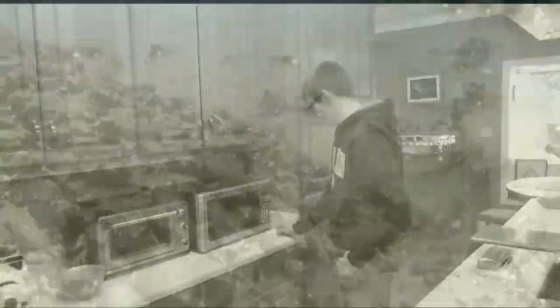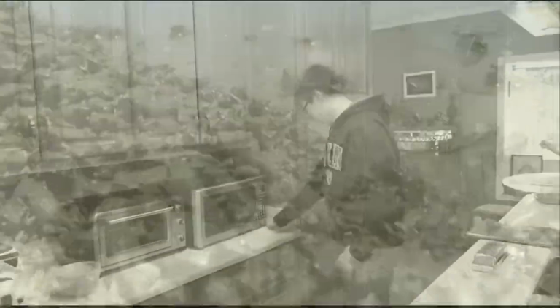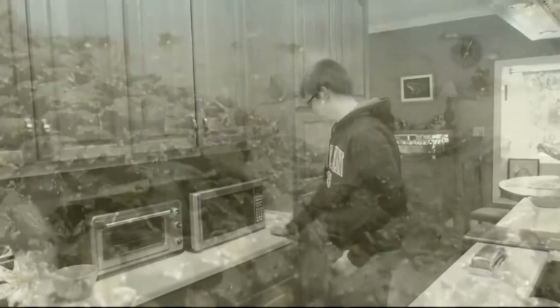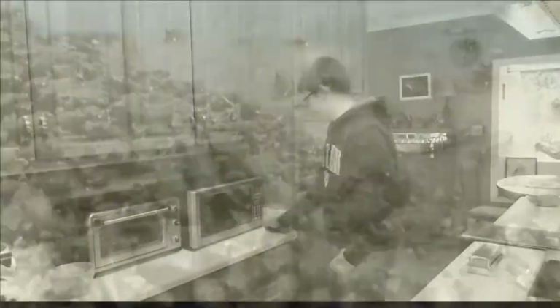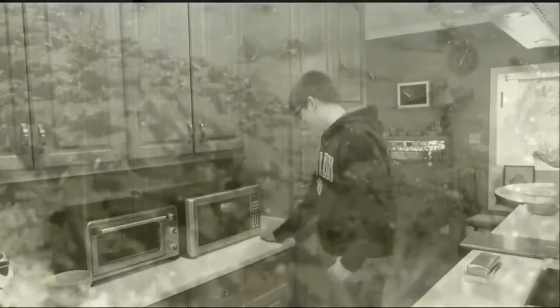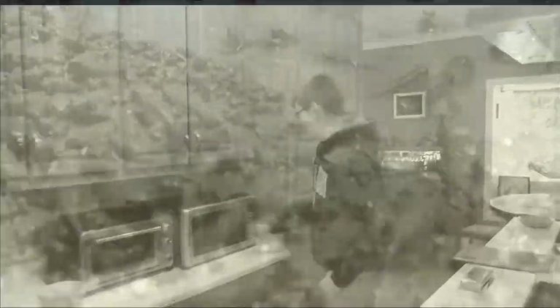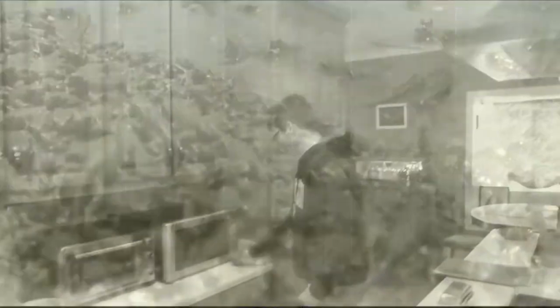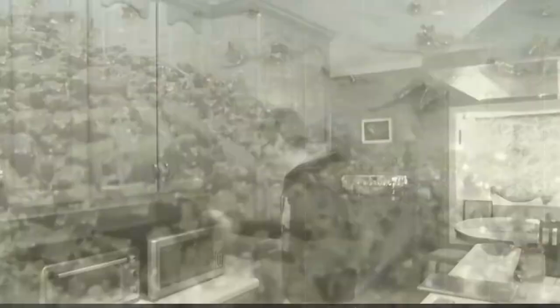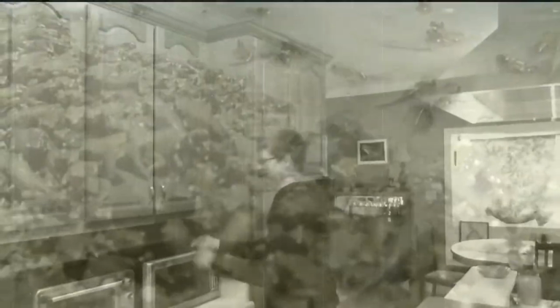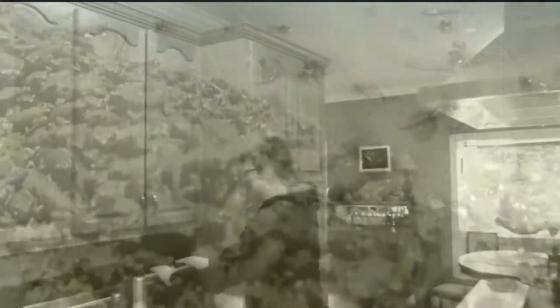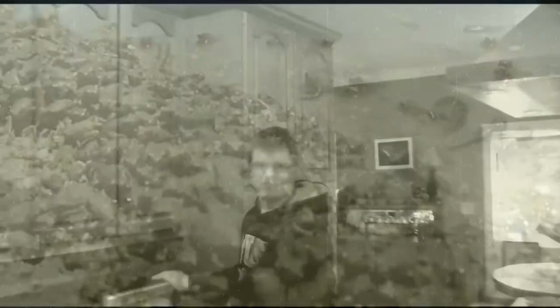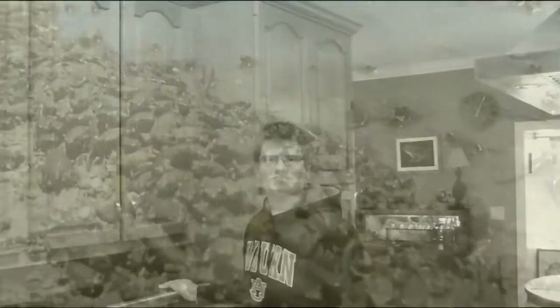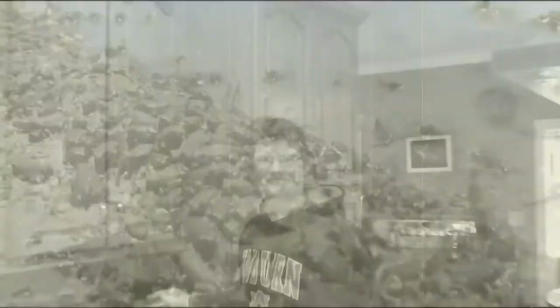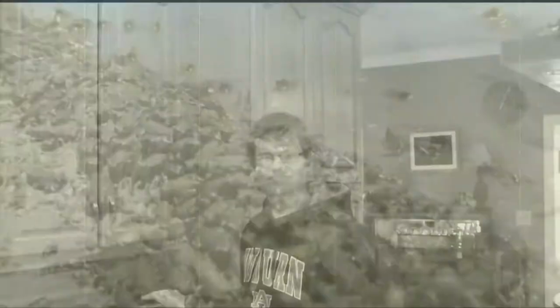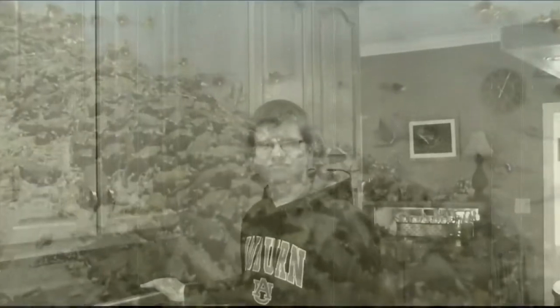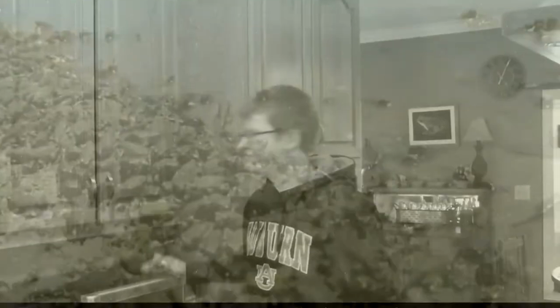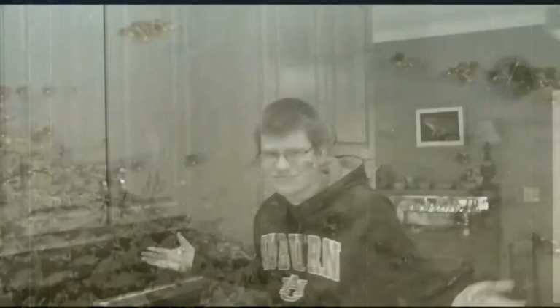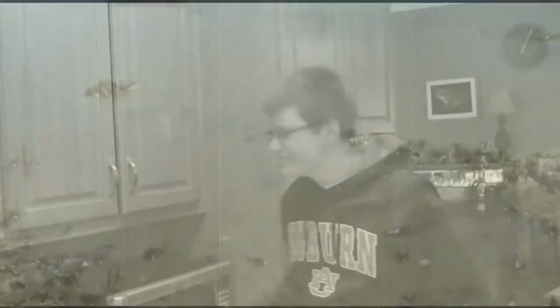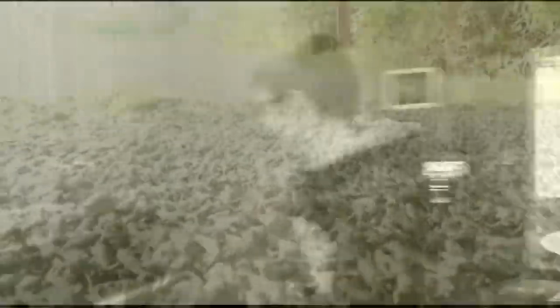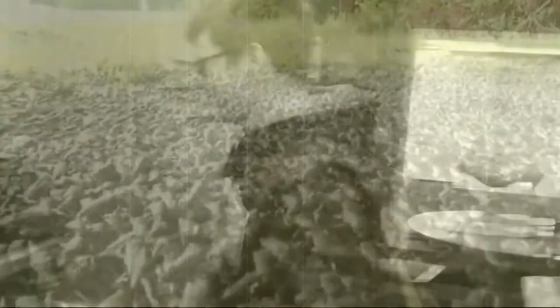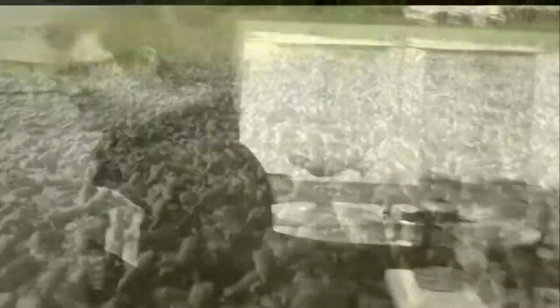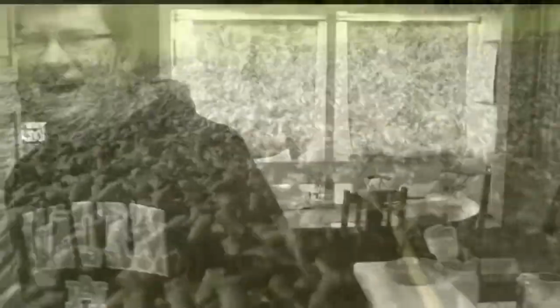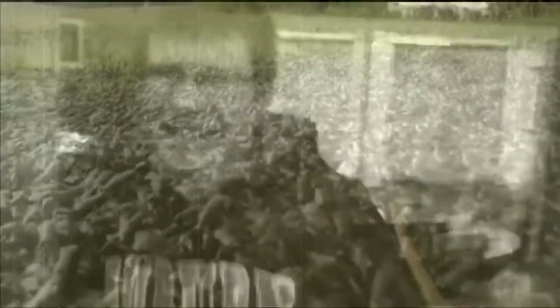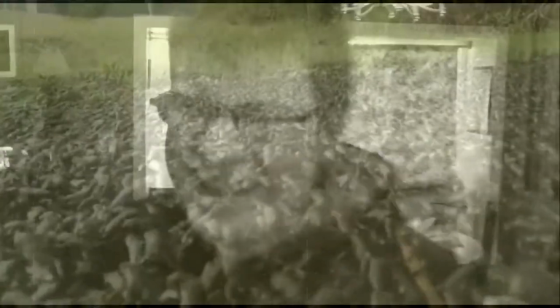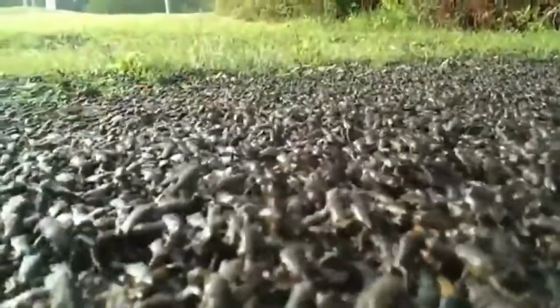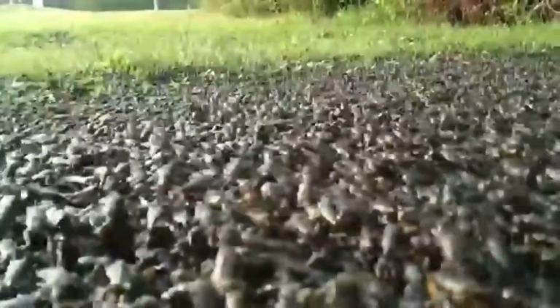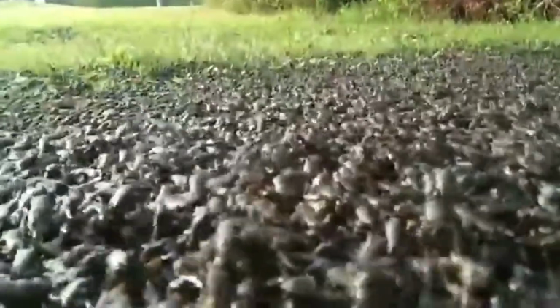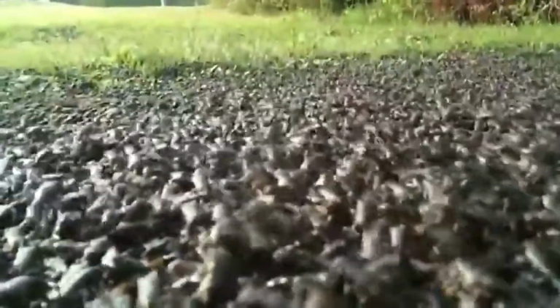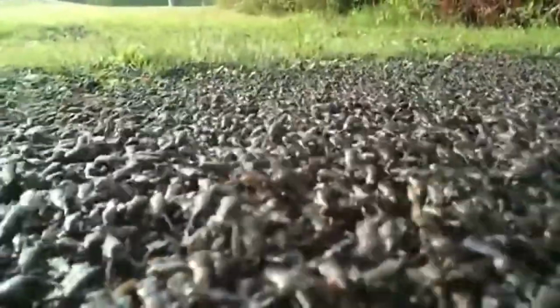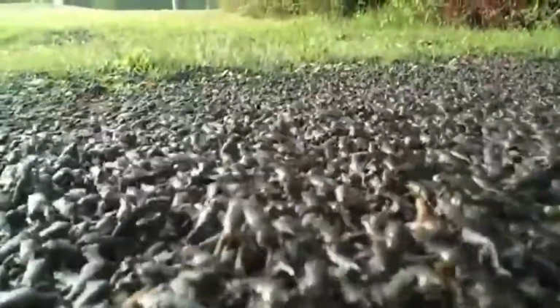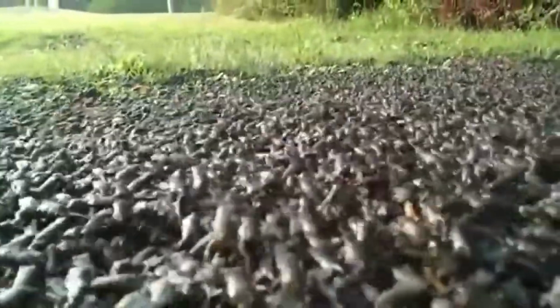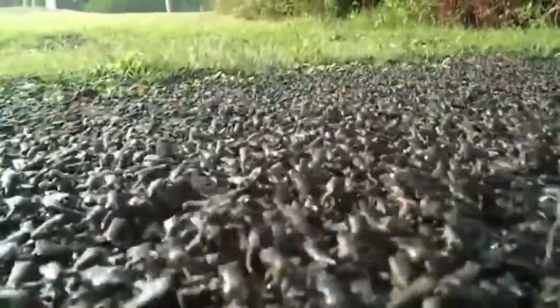That frog infestation will cost you thousands of dollars. A single frog could lower the value of your home by the millions. An exterminator could cost you millions of dollars. Plus, where's the fun in that?